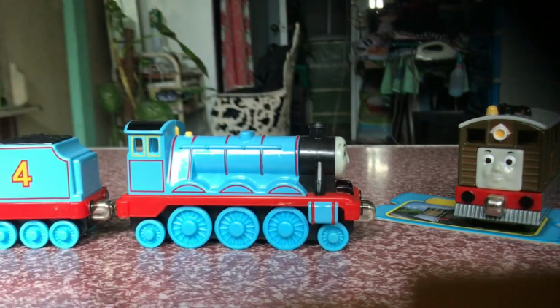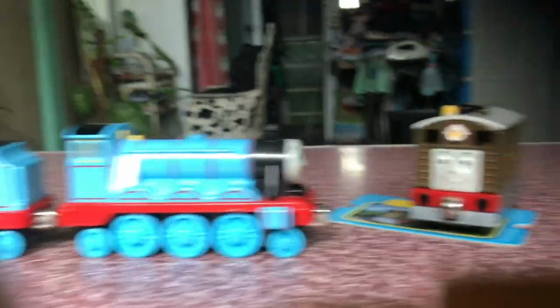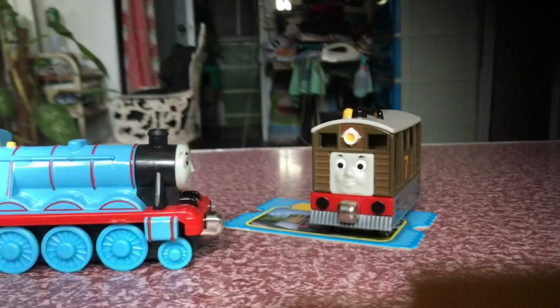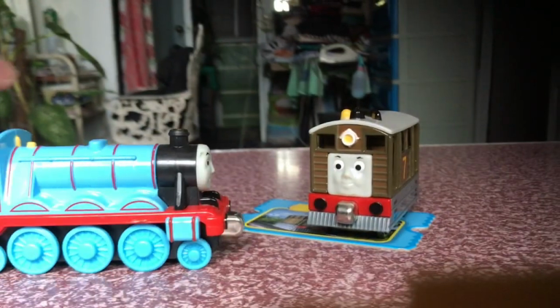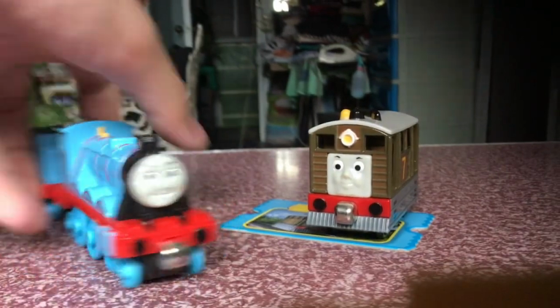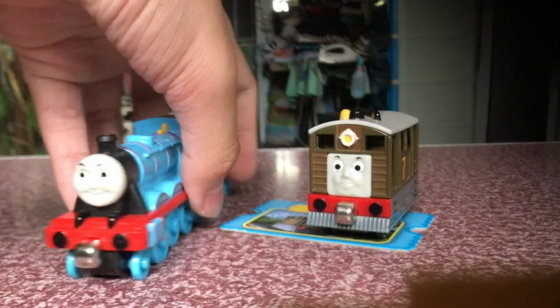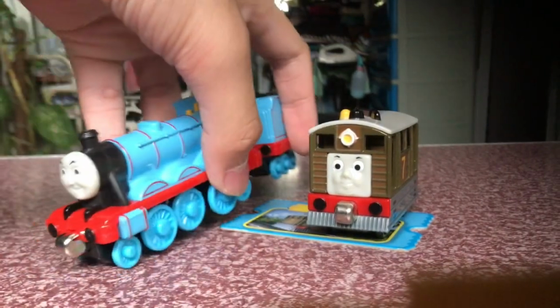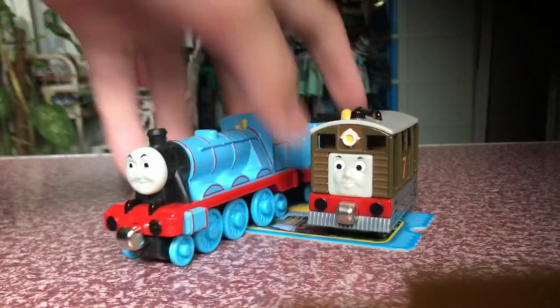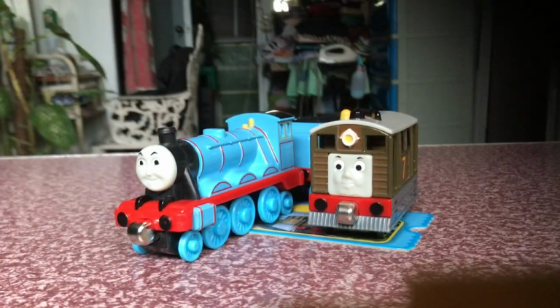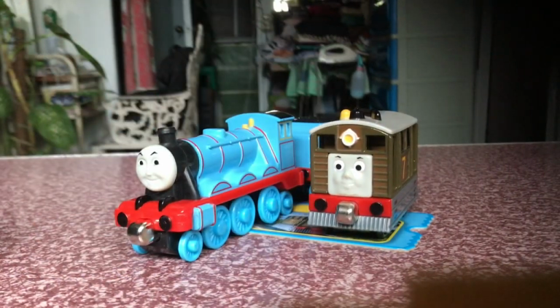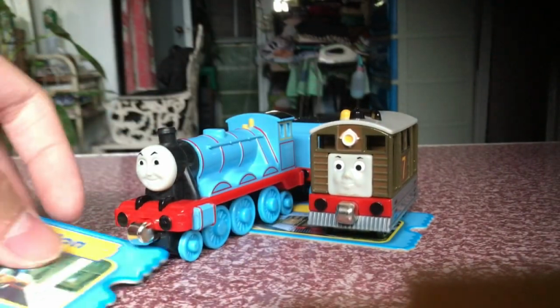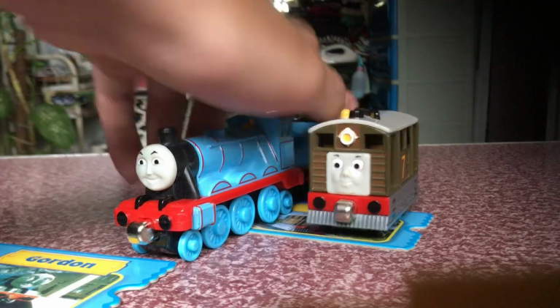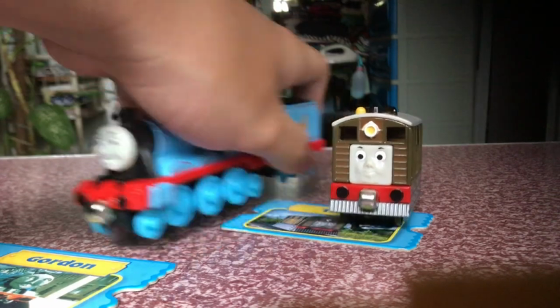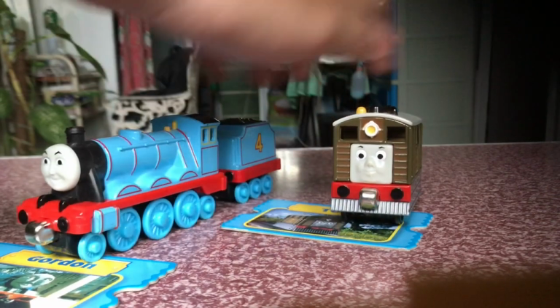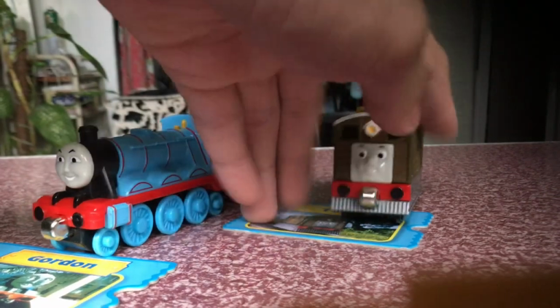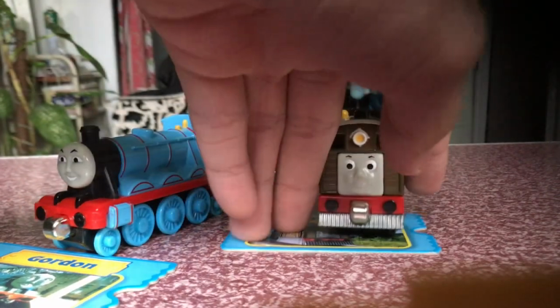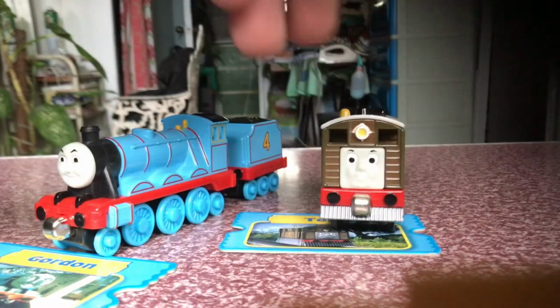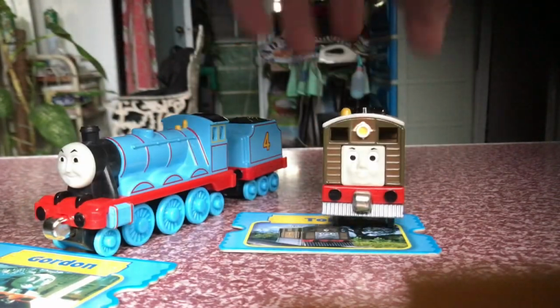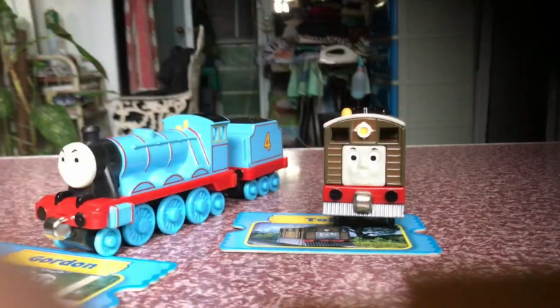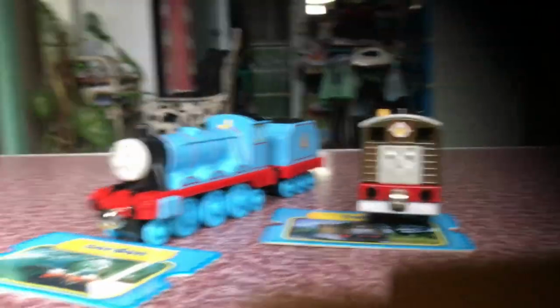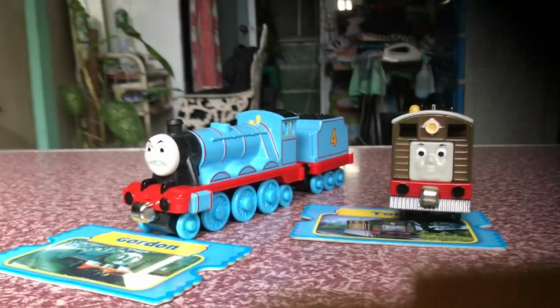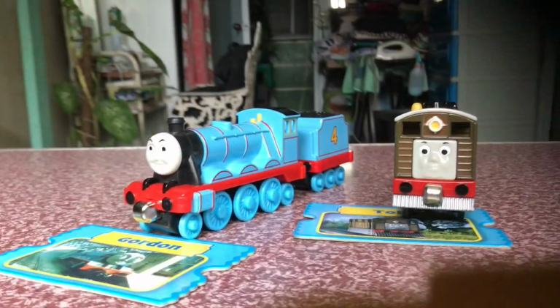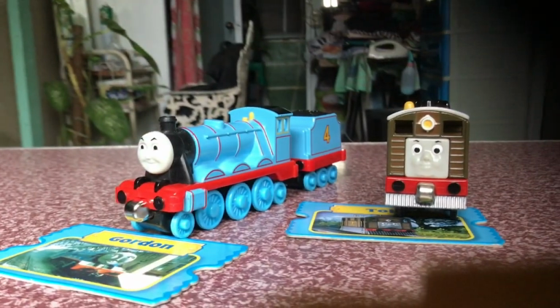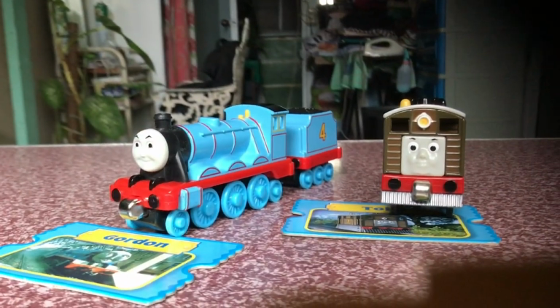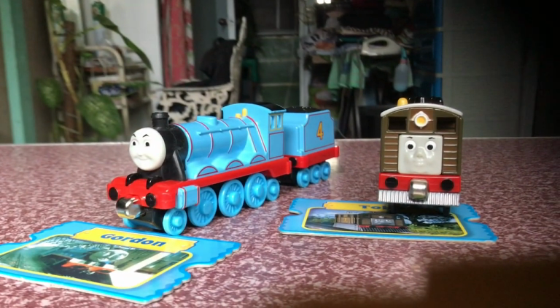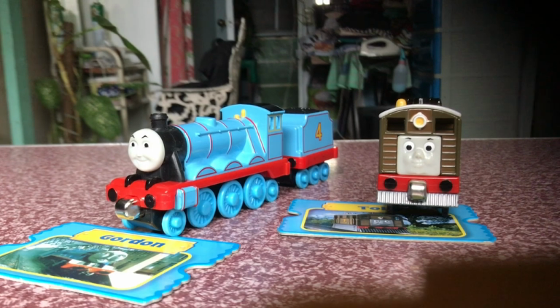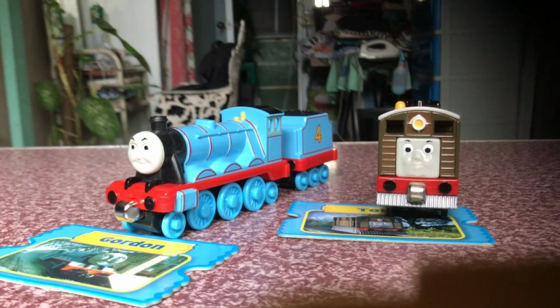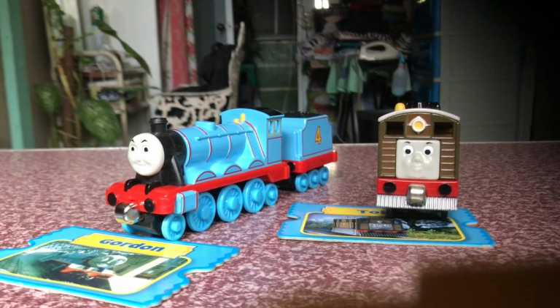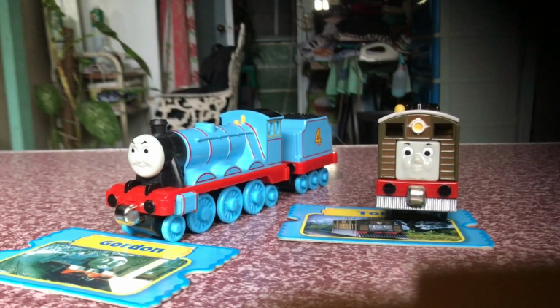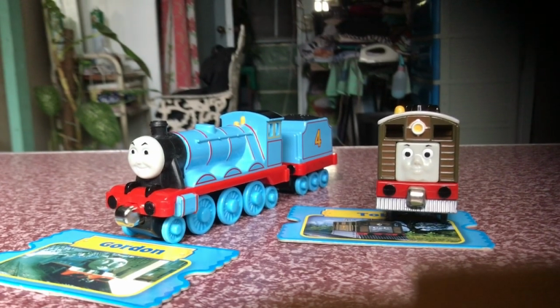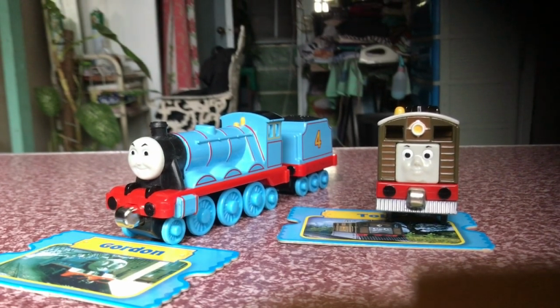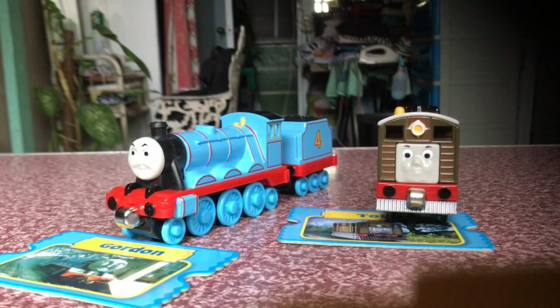And now Gordon is the new member of my collection. Anyways, thanks for watching this unboxing review, and I'll see you in the next one. Bye.